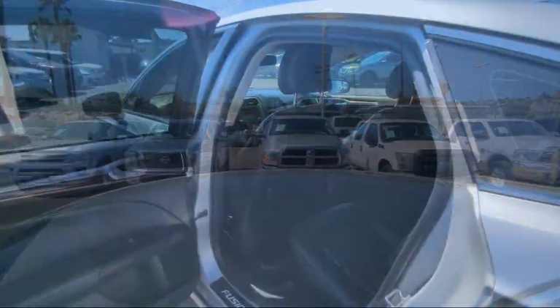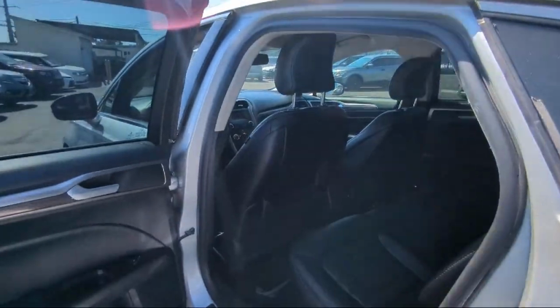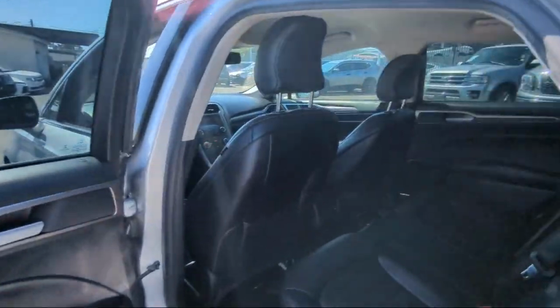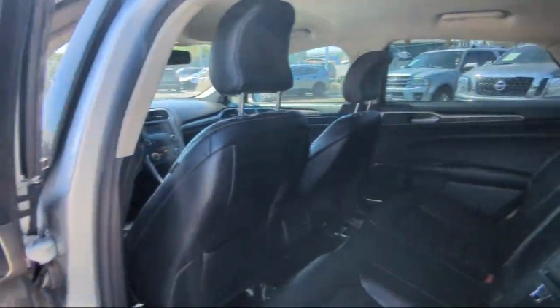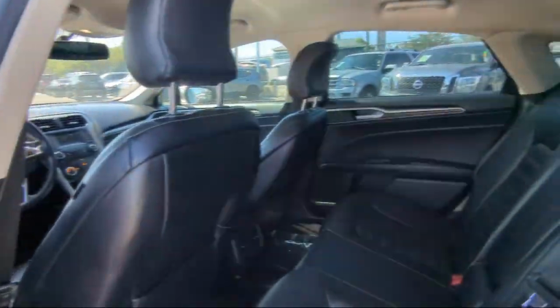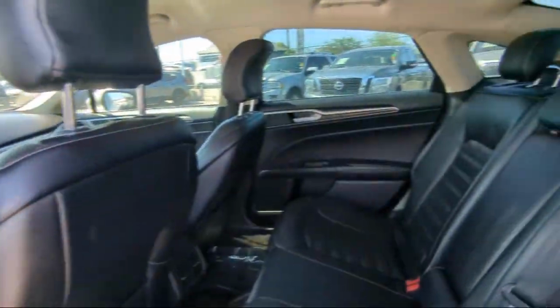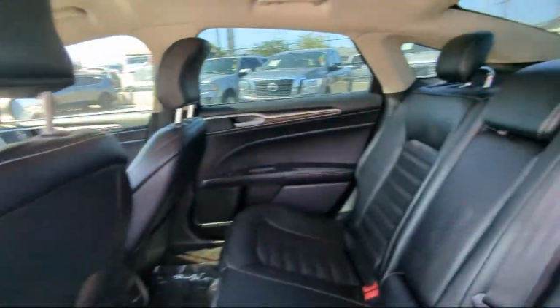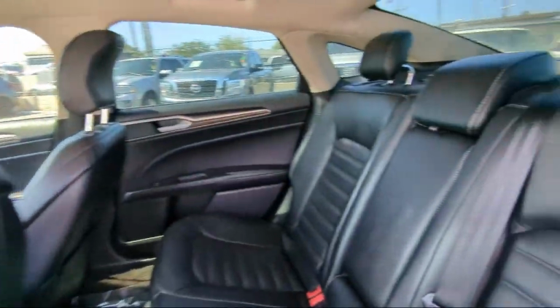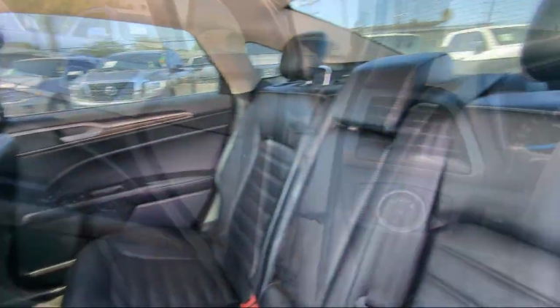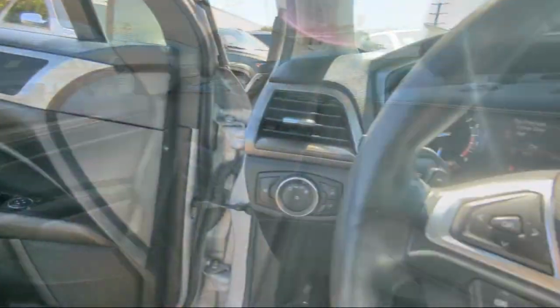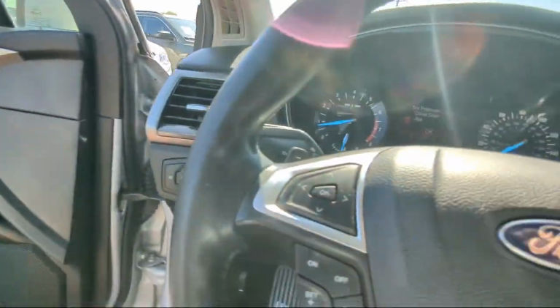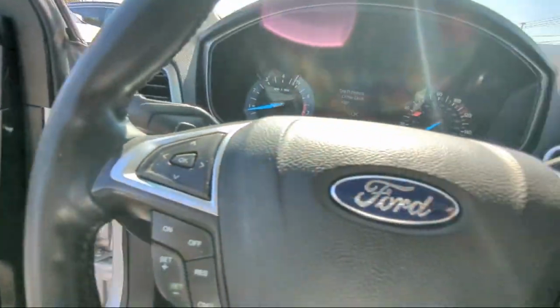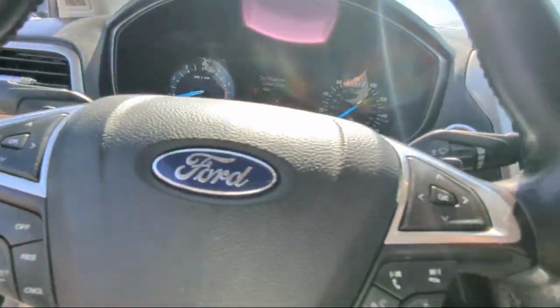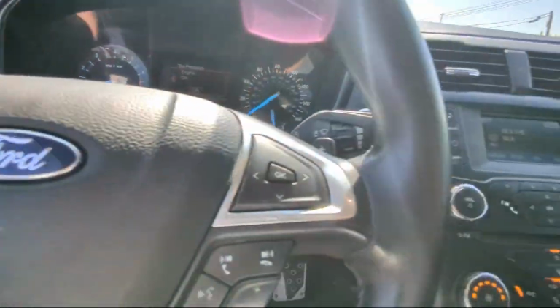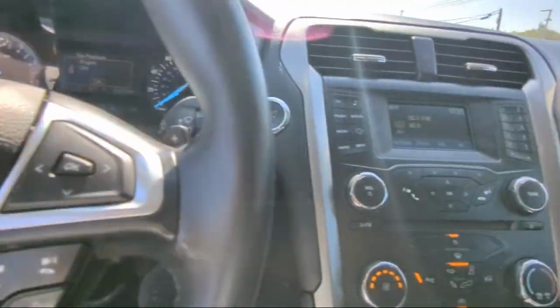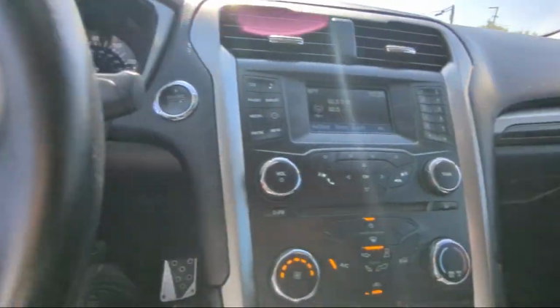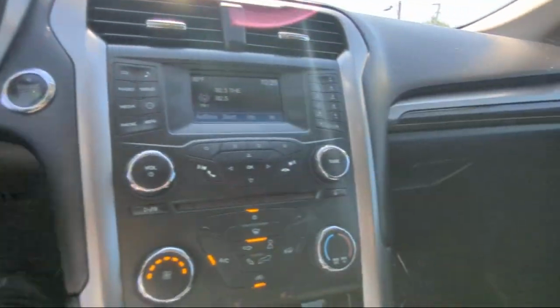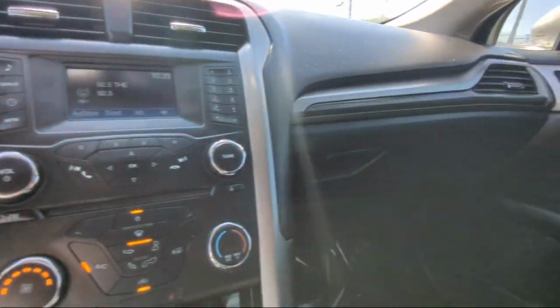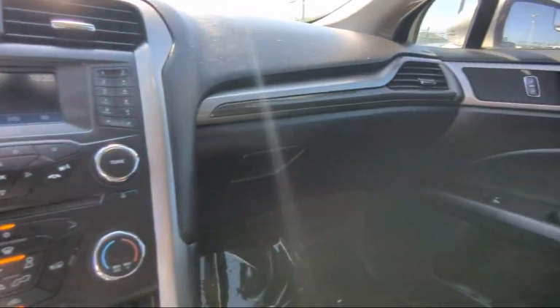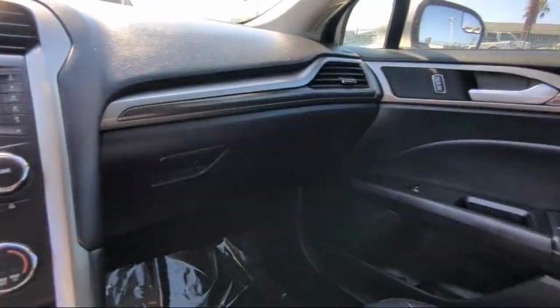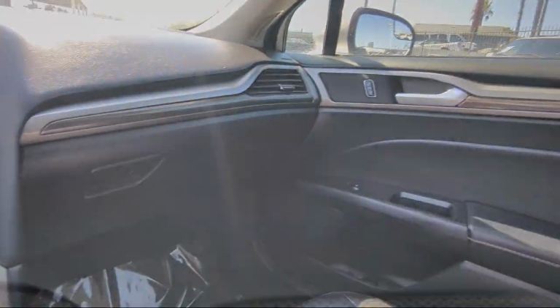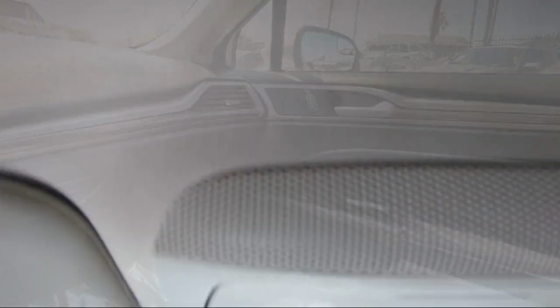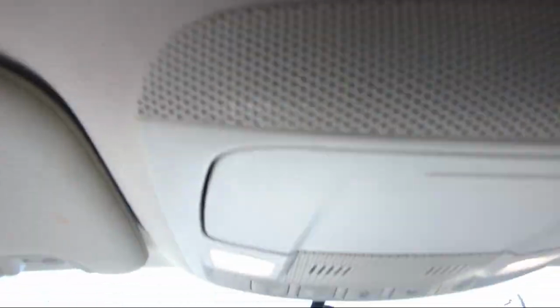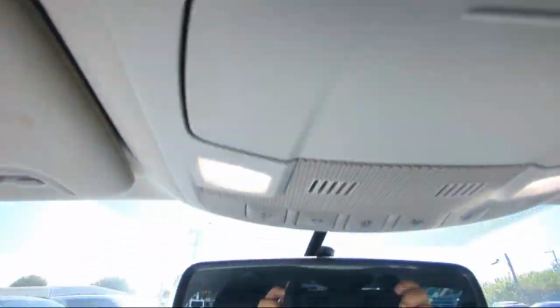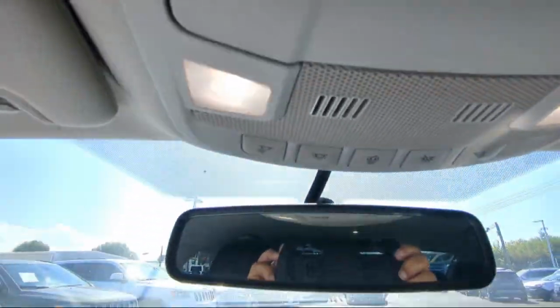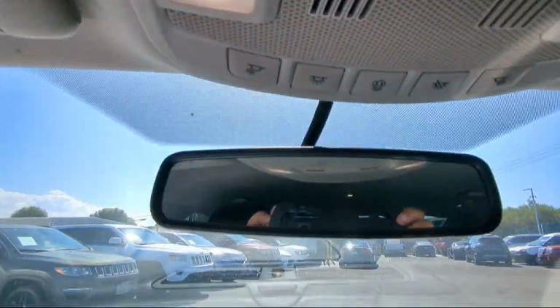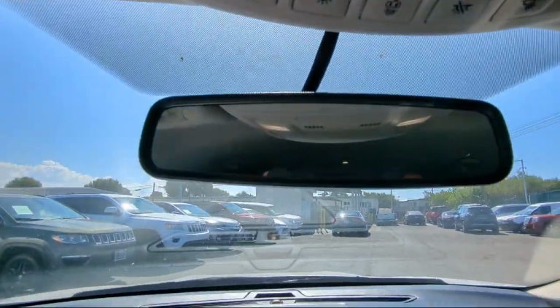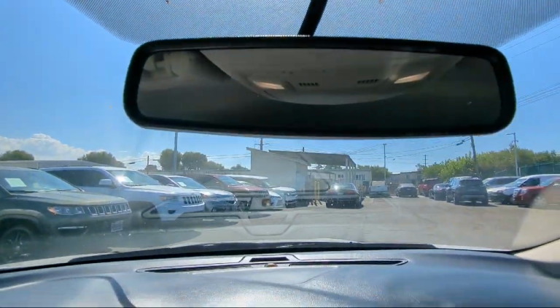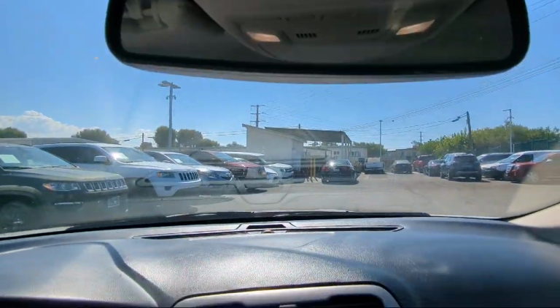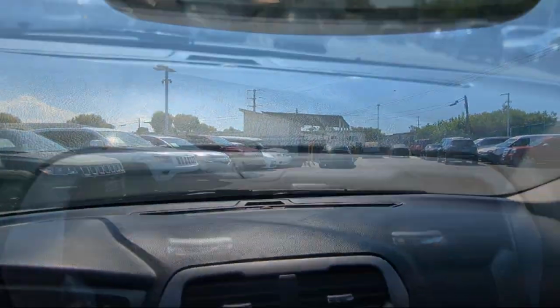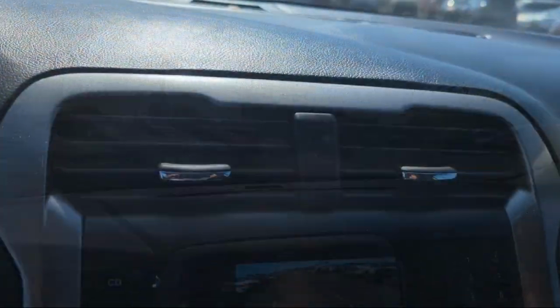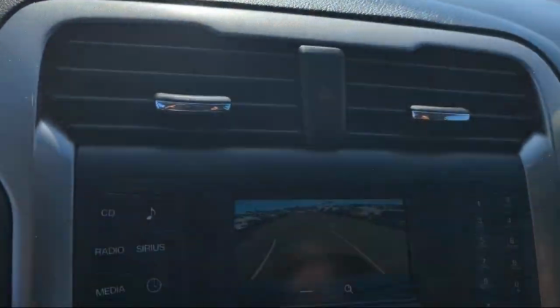Also included are Steering Wheel Controls, Sirius XM Satellite Radio, Electronic Stability Control, Air Conditioning, and much more.